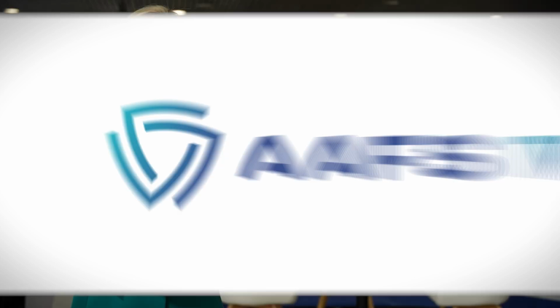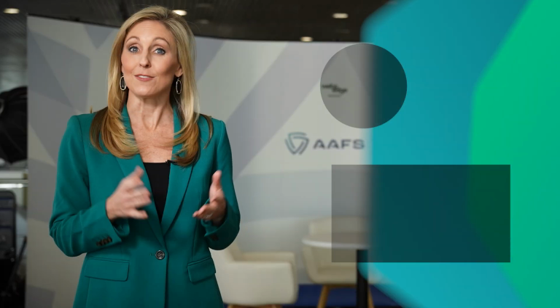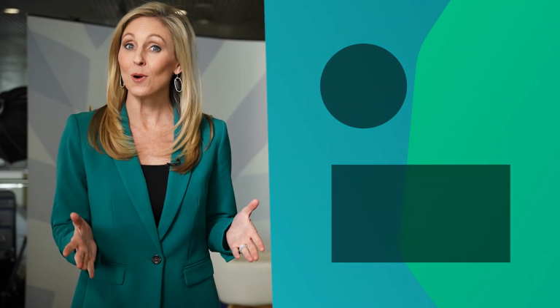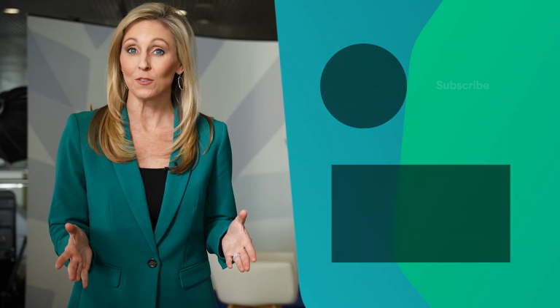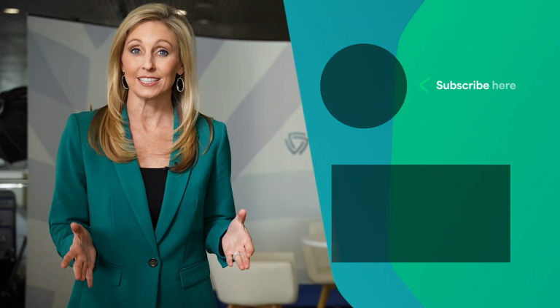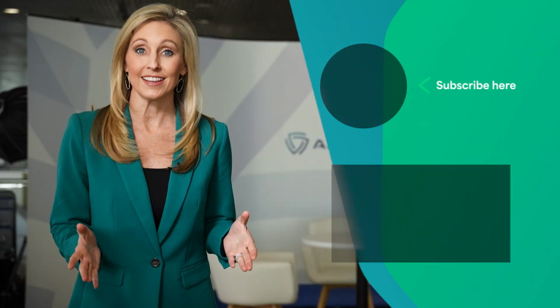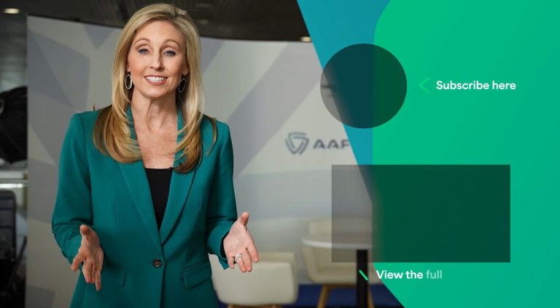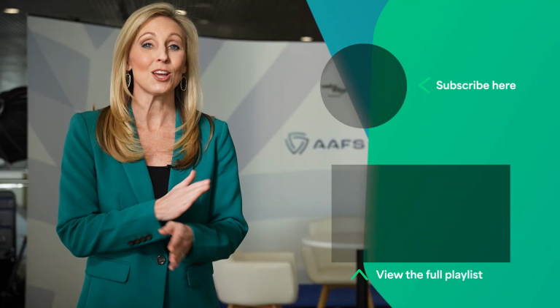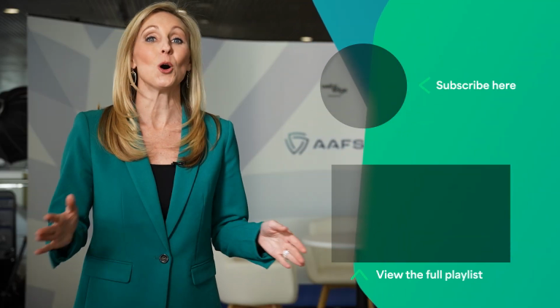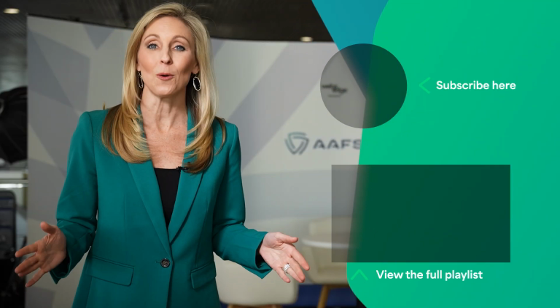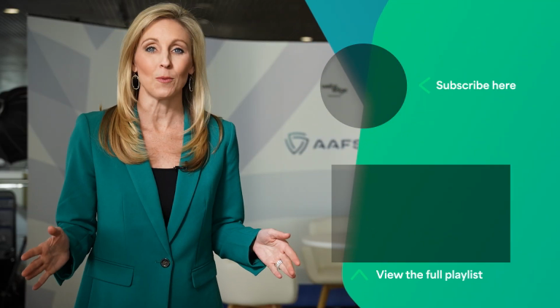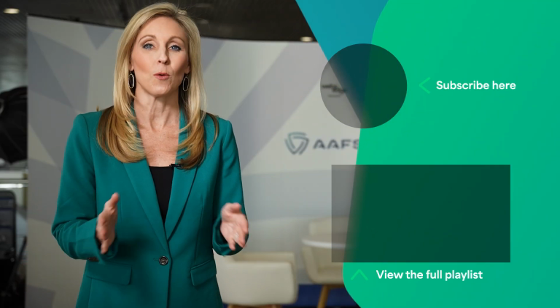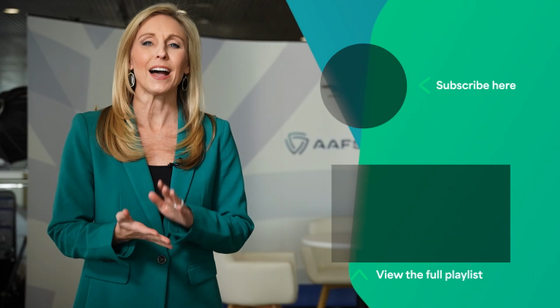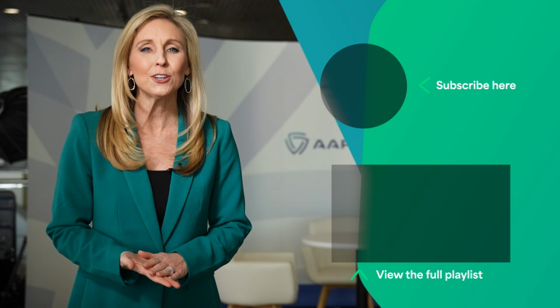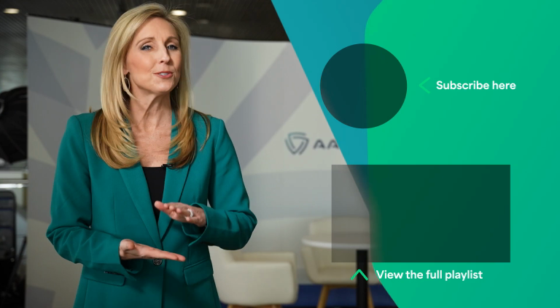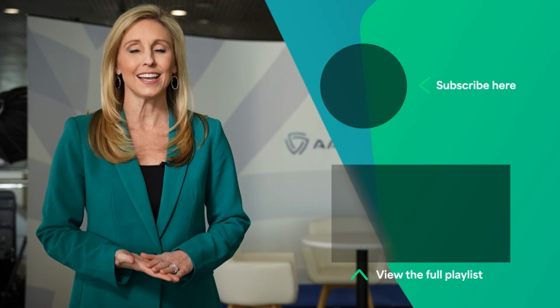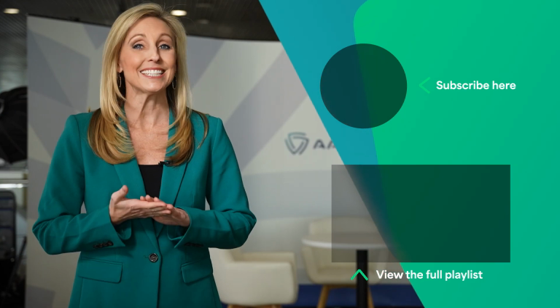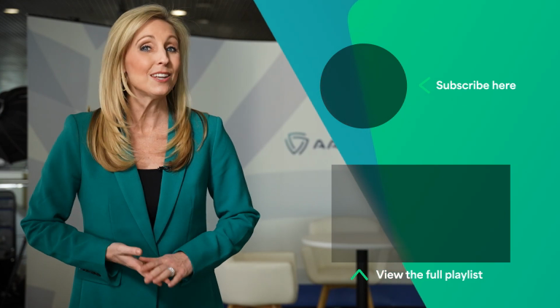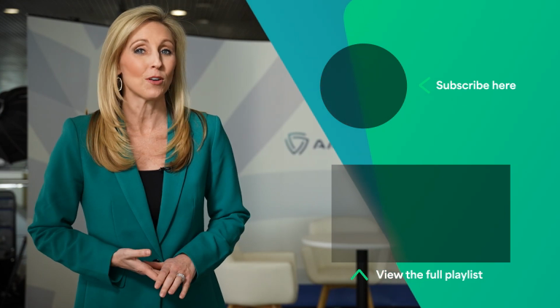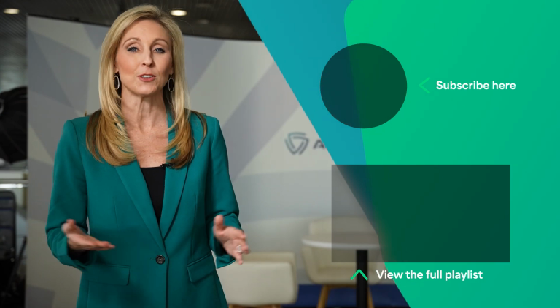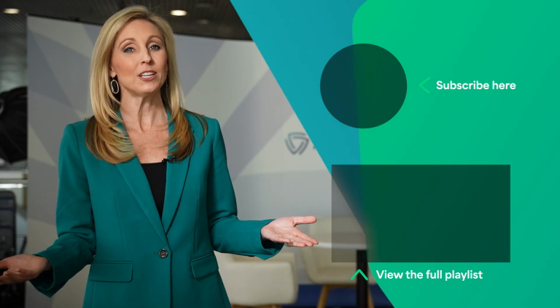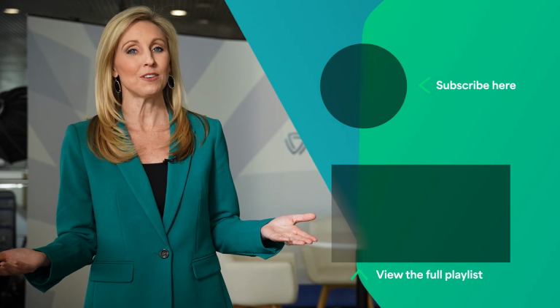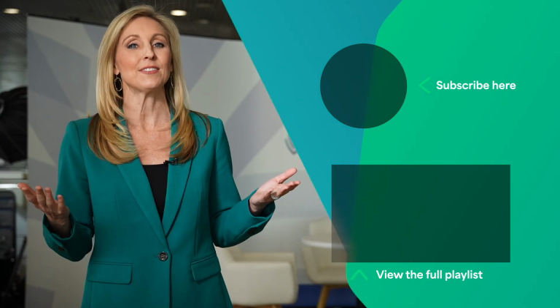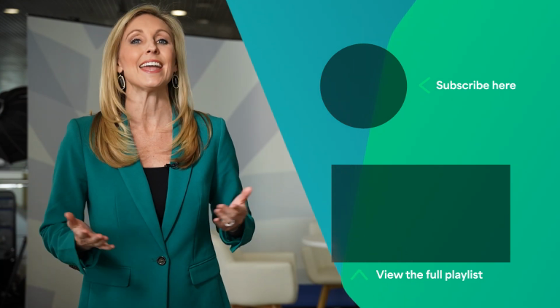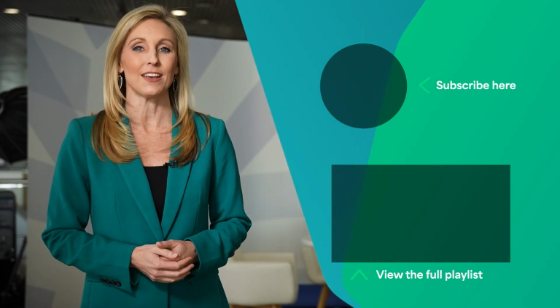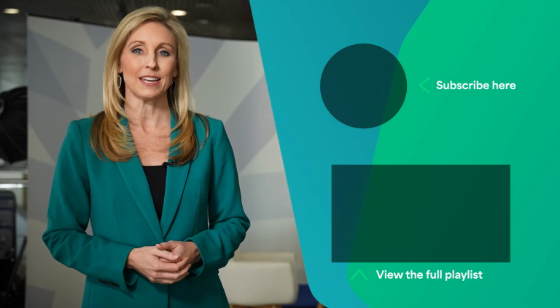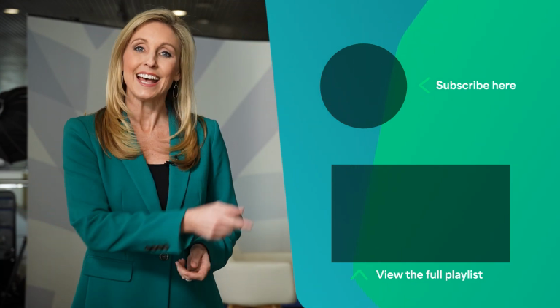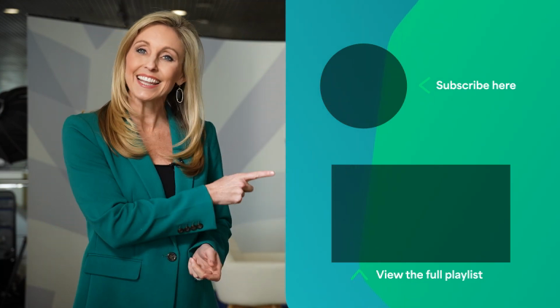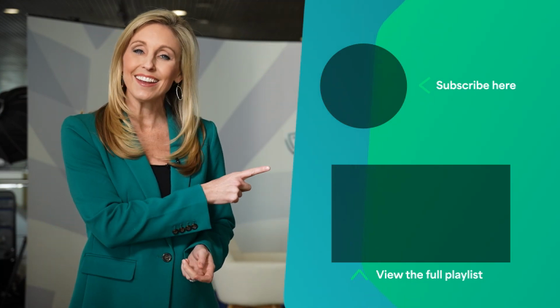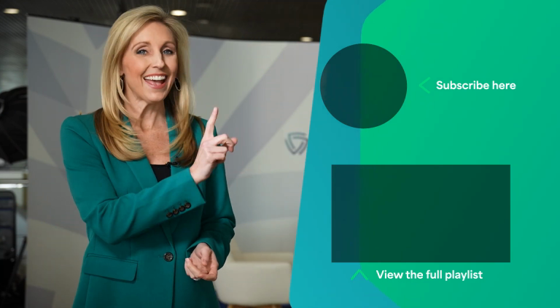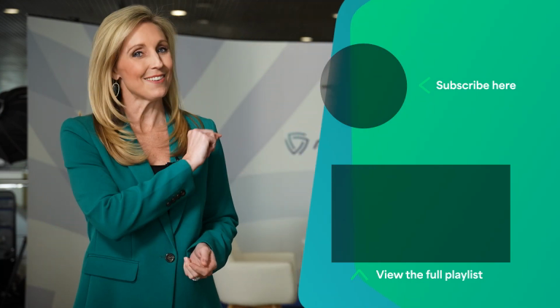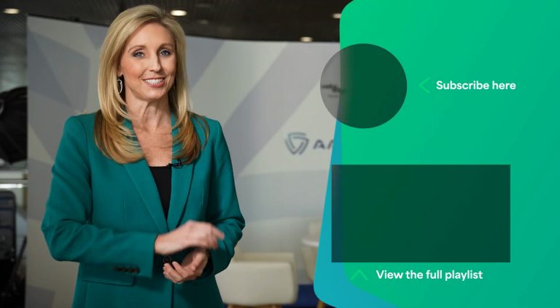If you want more forensic science content, we've got interviews, highlights, and more from the 2025 AAFS meeting. Click here and get watching.